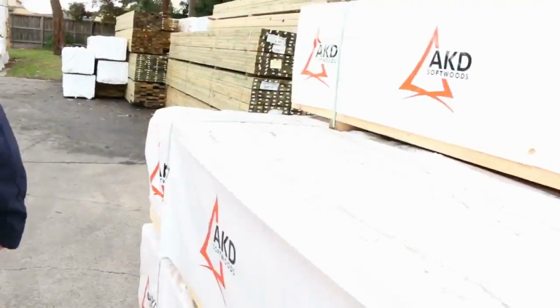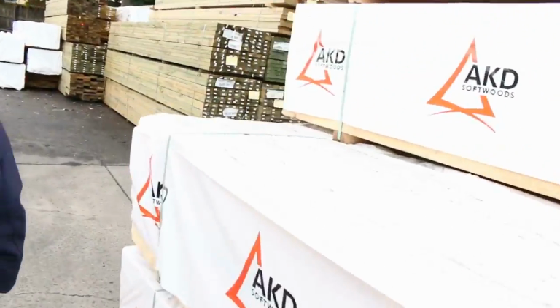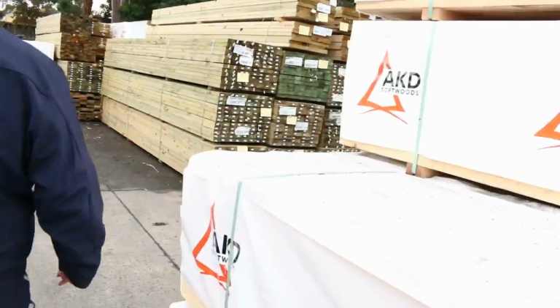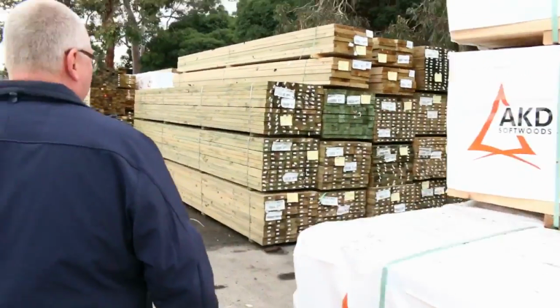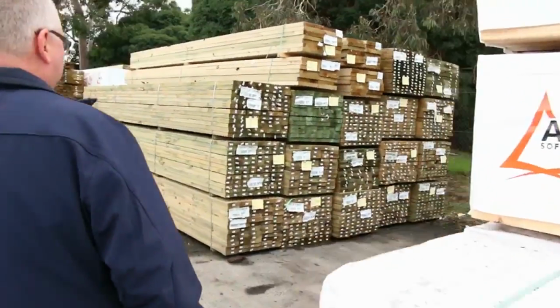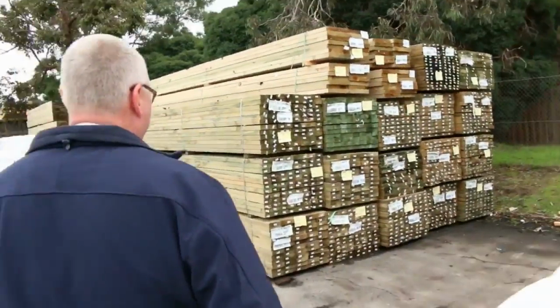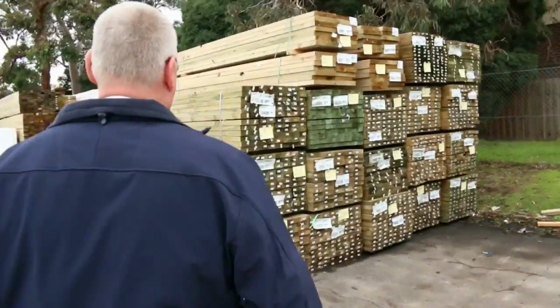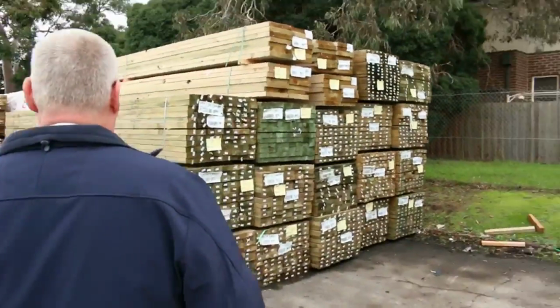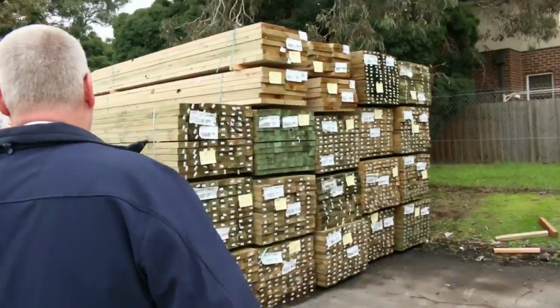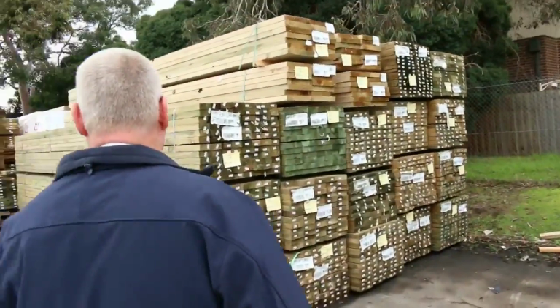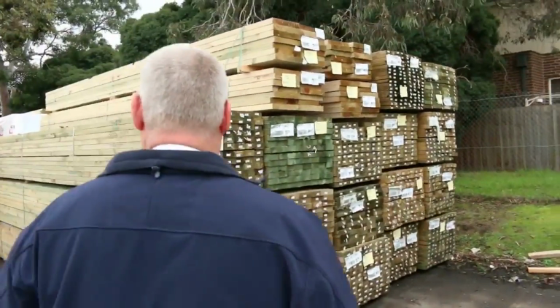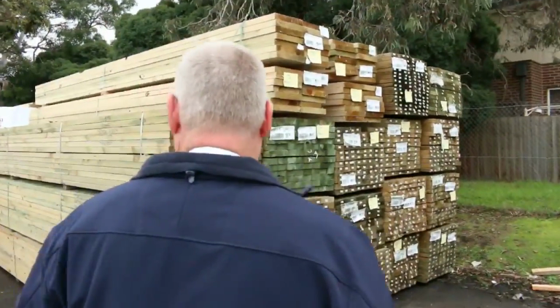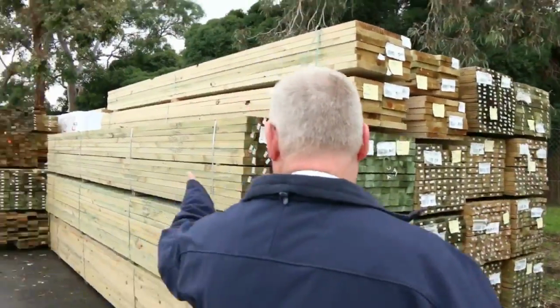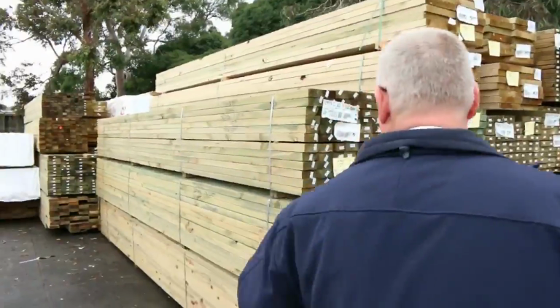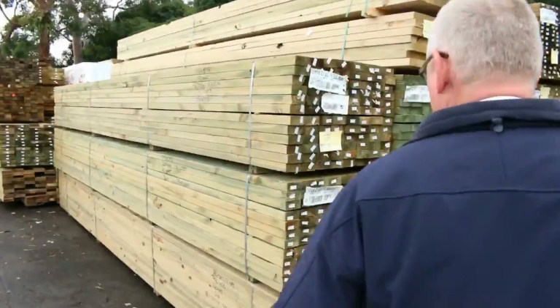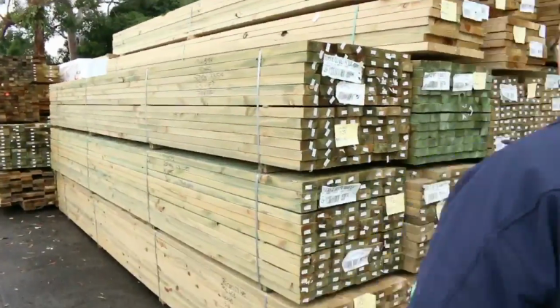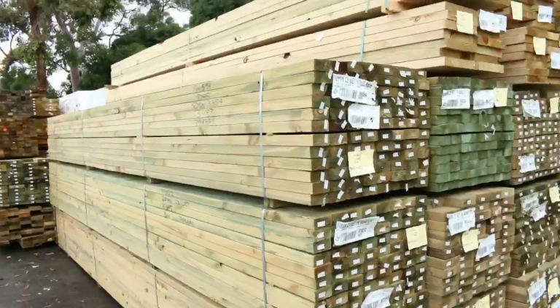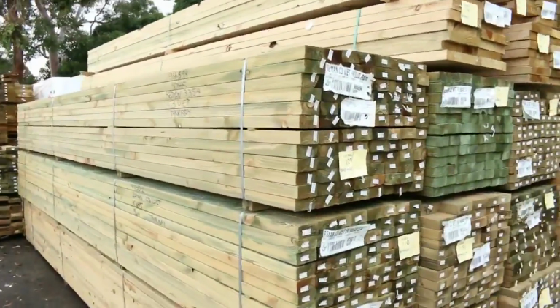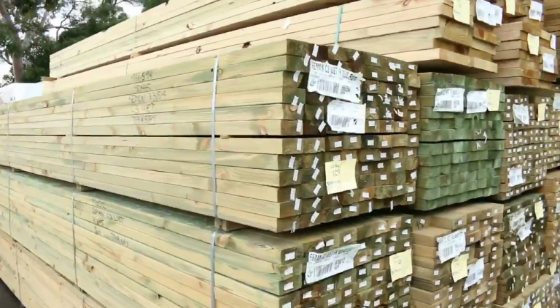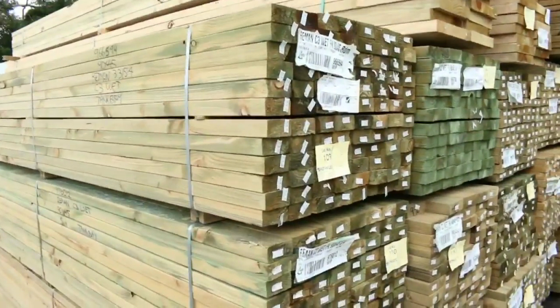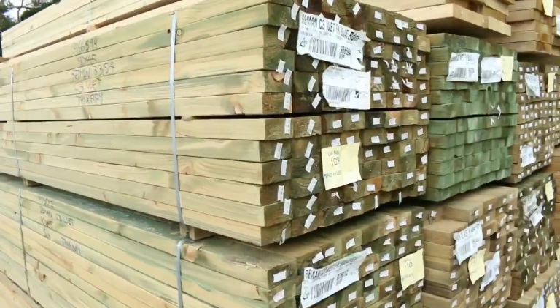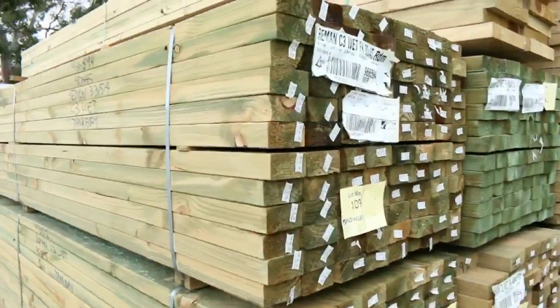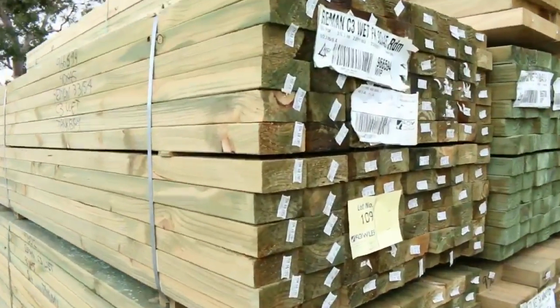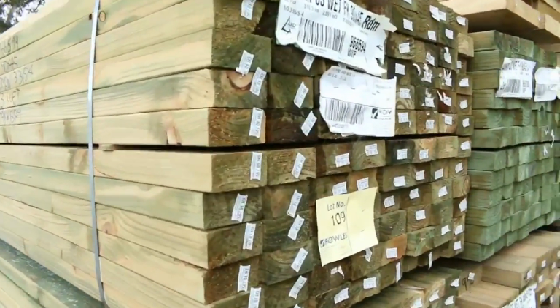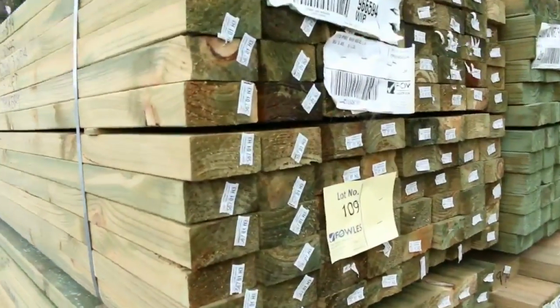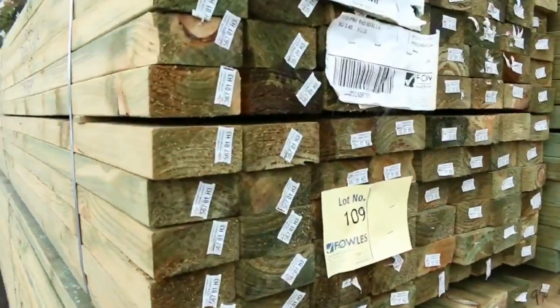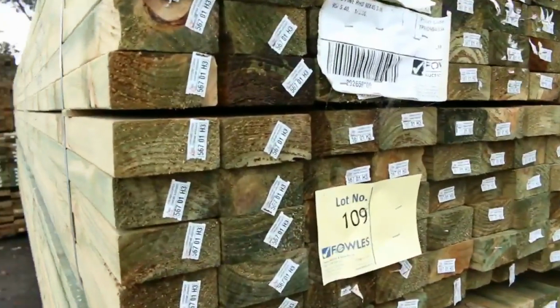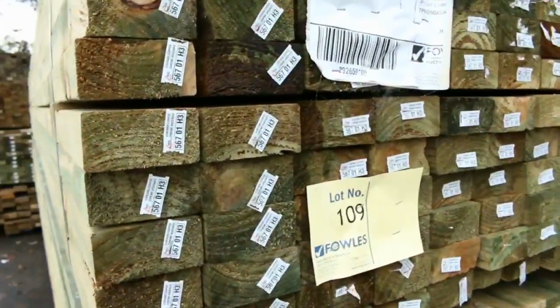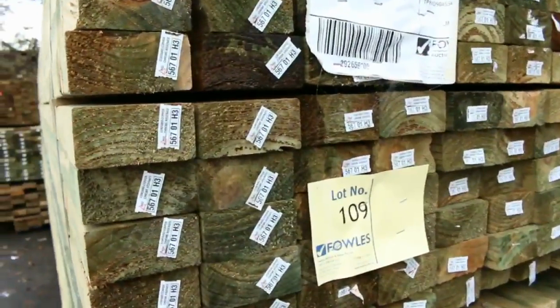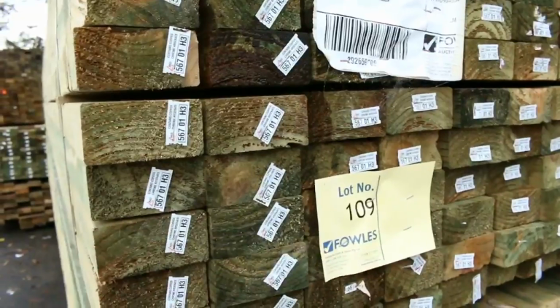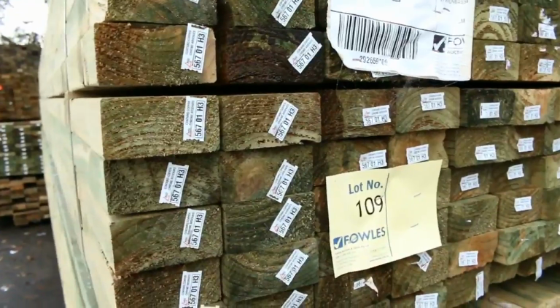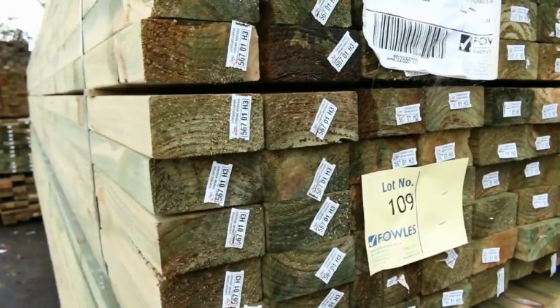A heap of treated pine as I said. A lot of 90-45 there, such as these 5.4's in the front of there — such as lot 109 and 110. Some of those nice looking packs there.